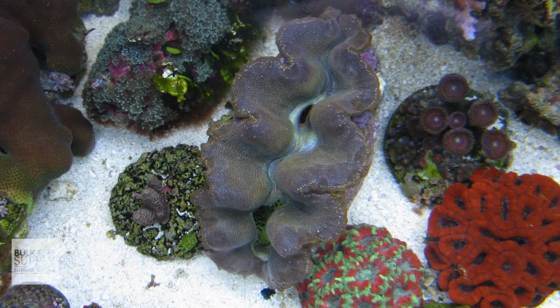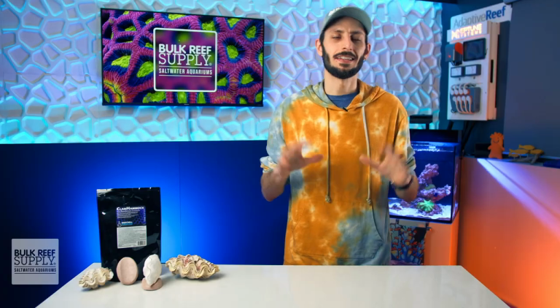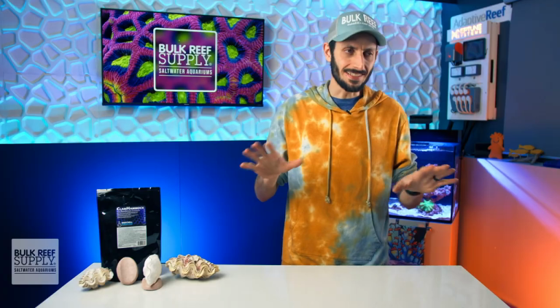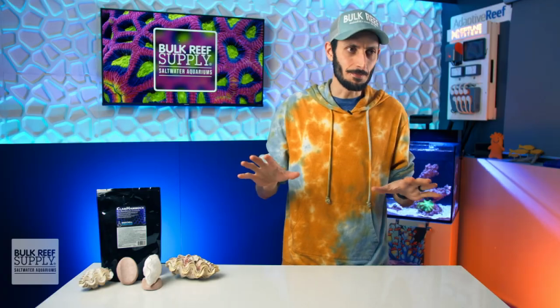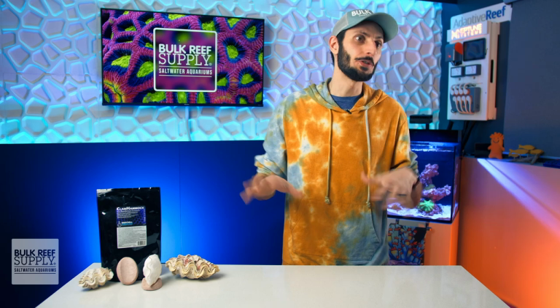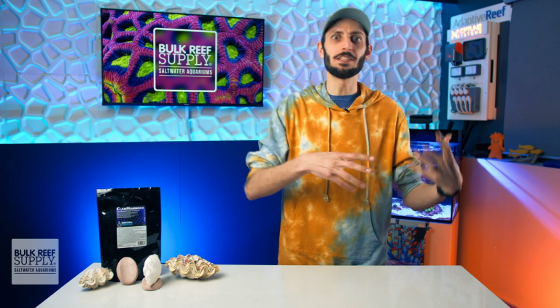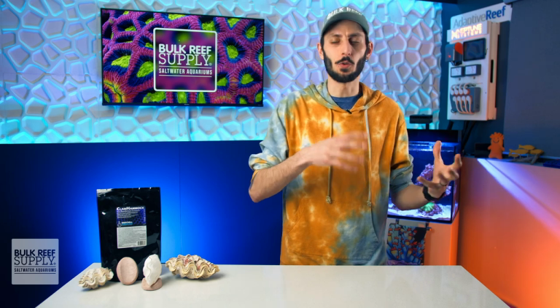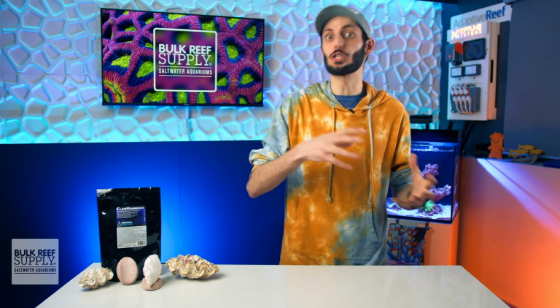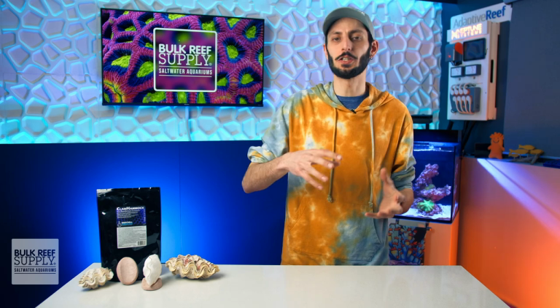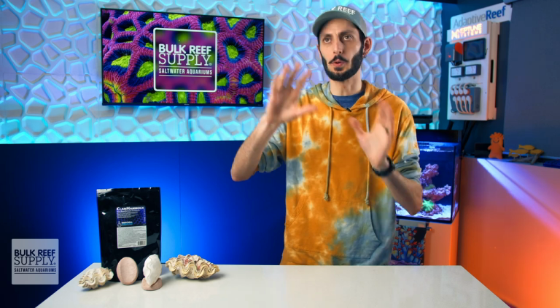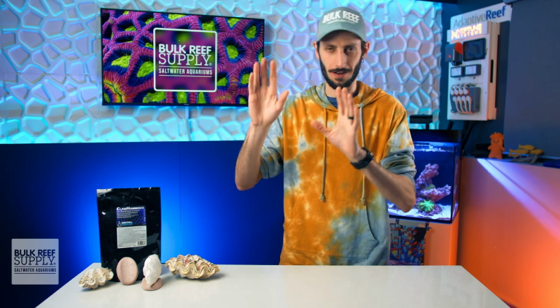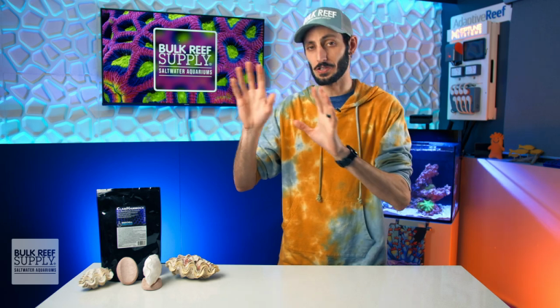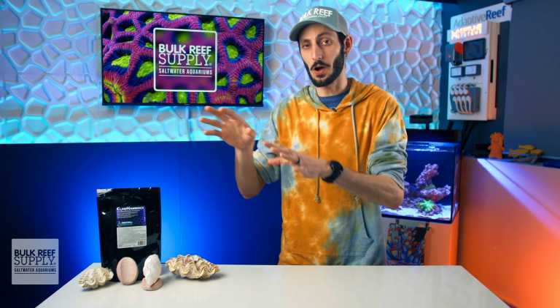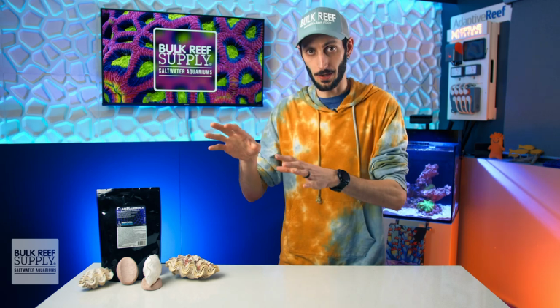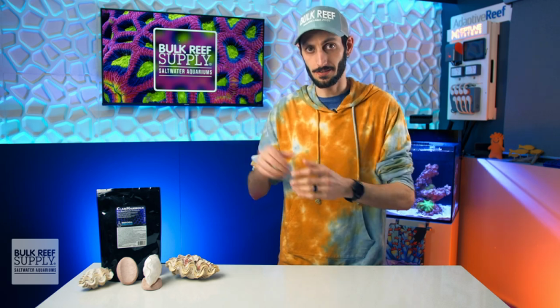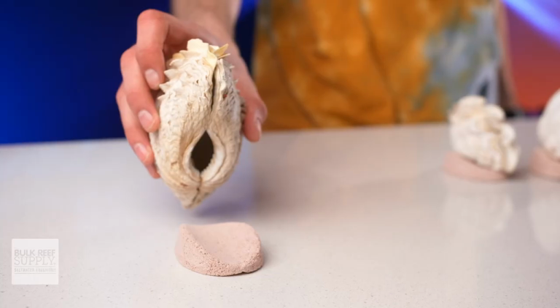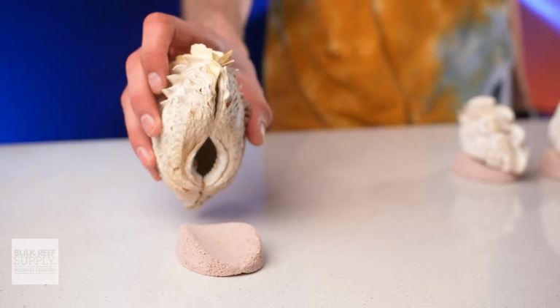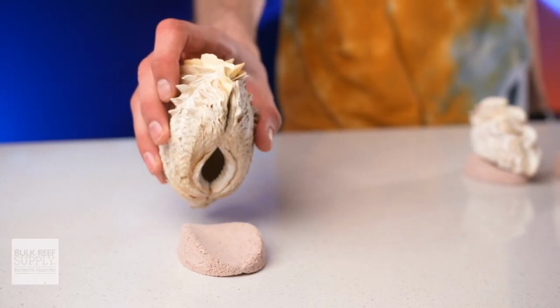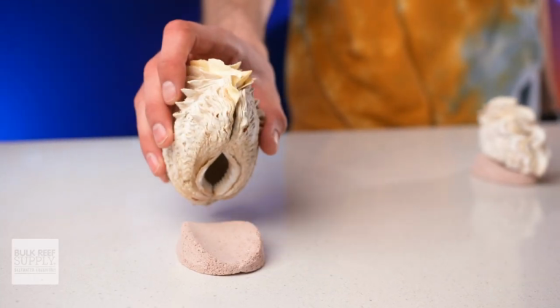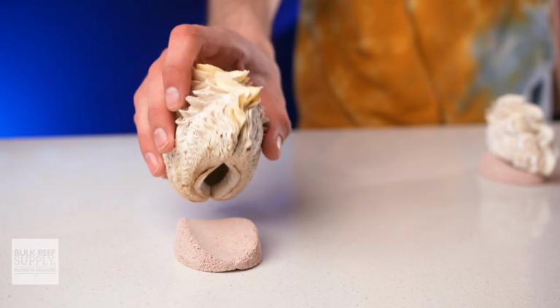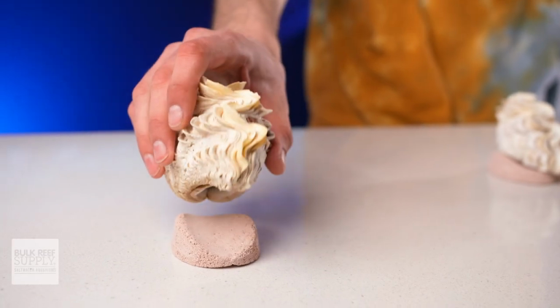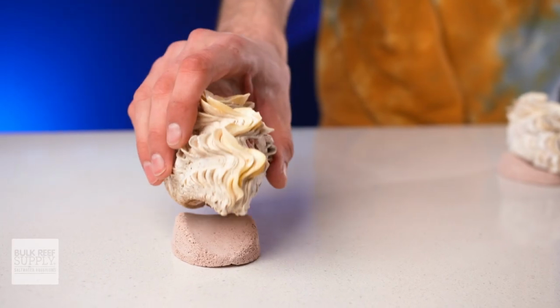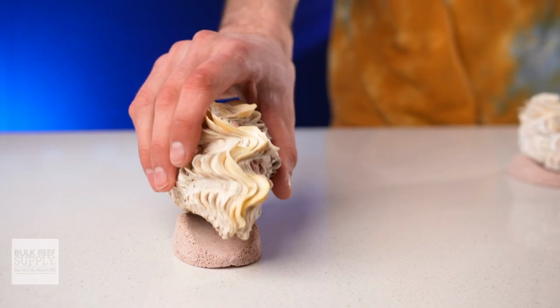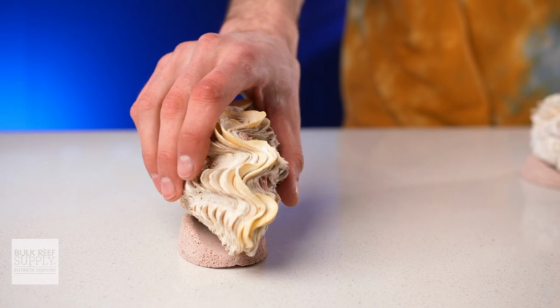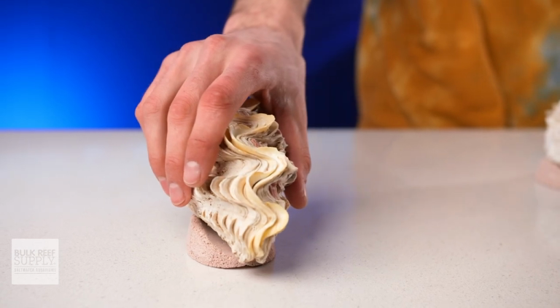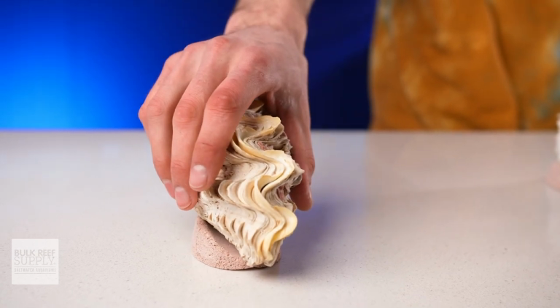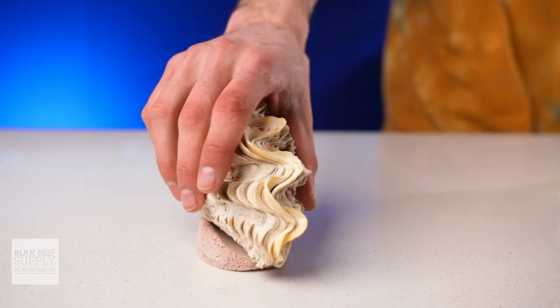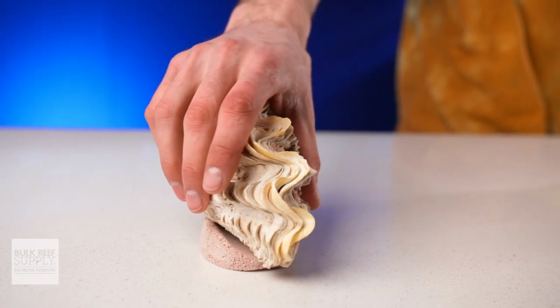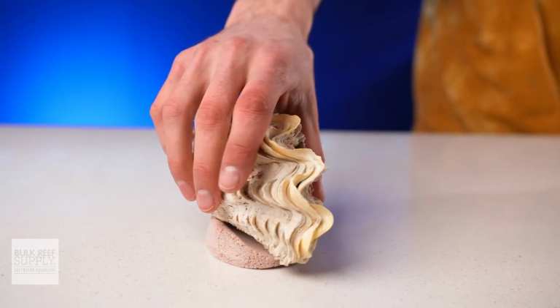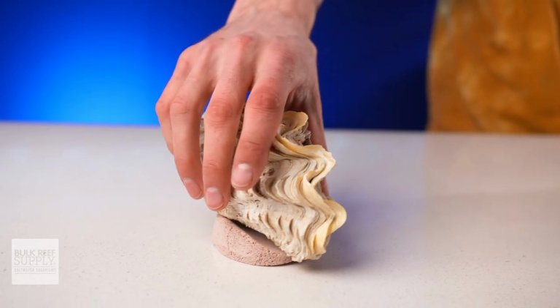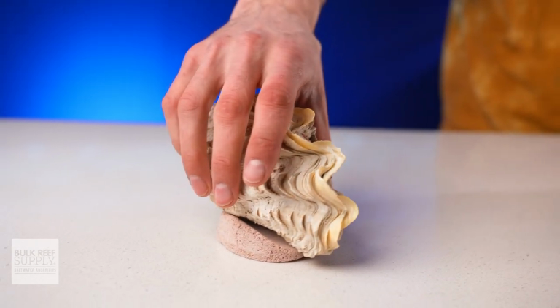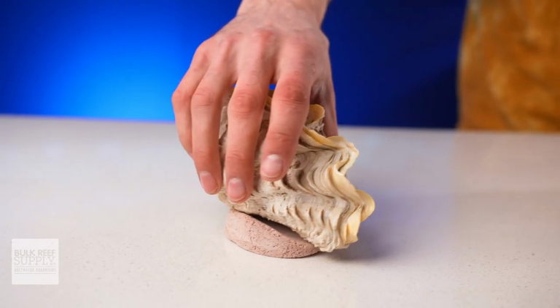Now that doesn't mean you need to or should go put it up on your rock work. Brightwell's Clam Hammock provides an inviting and stable footing for clams.